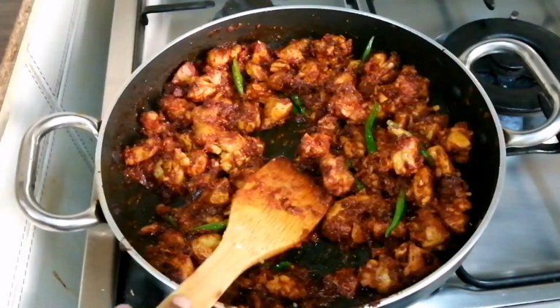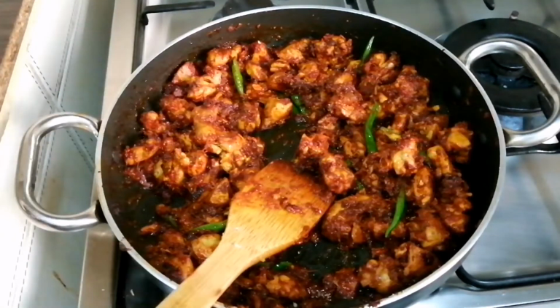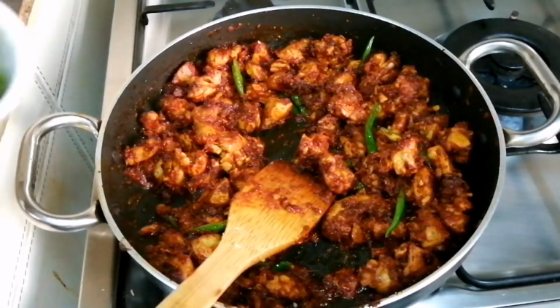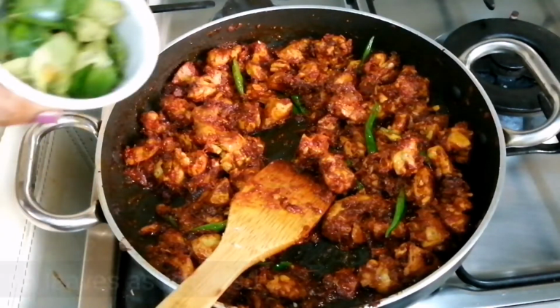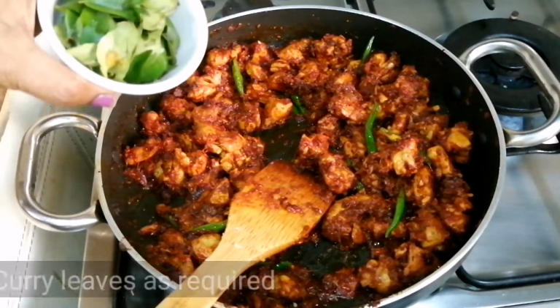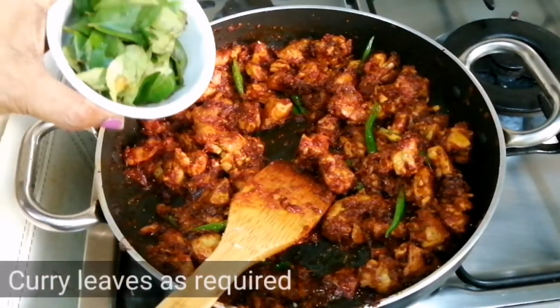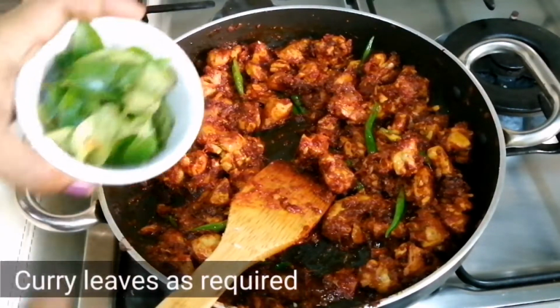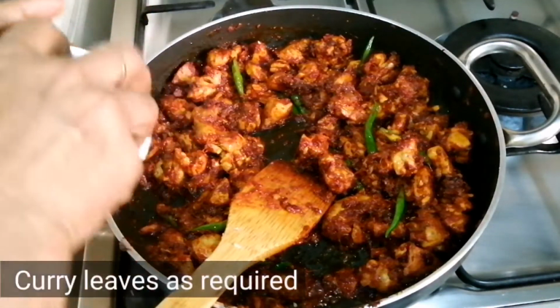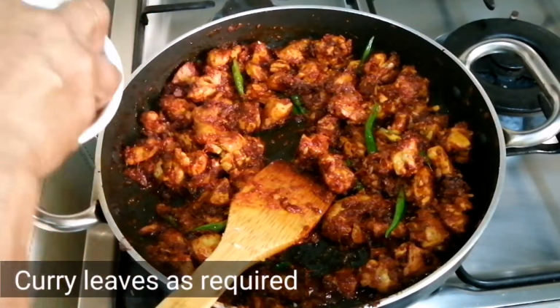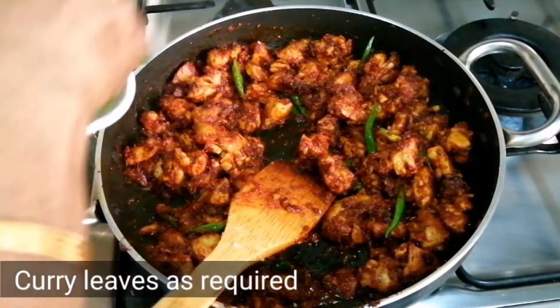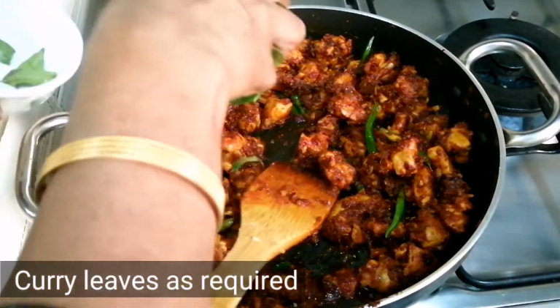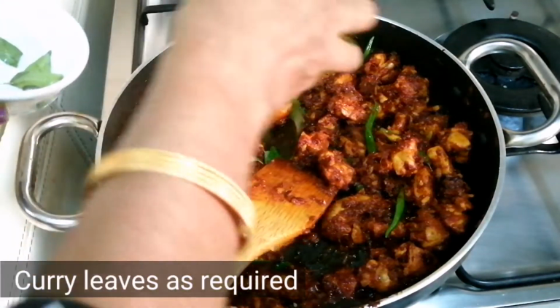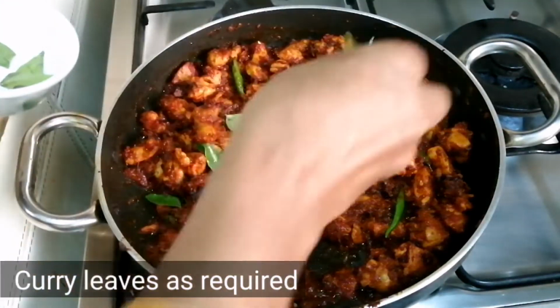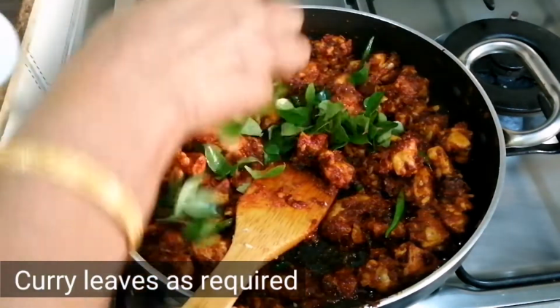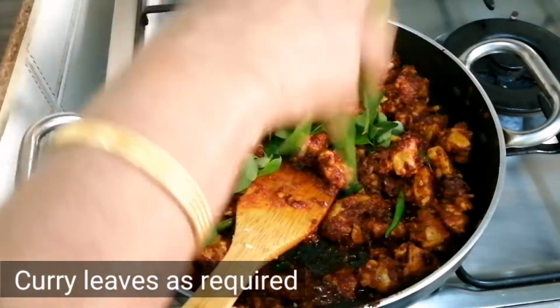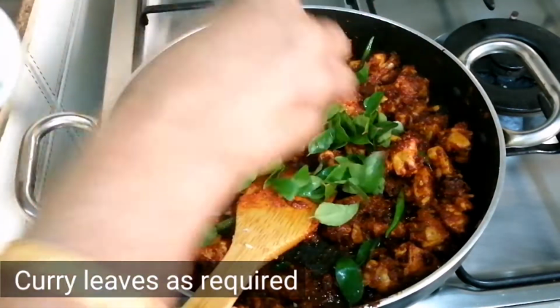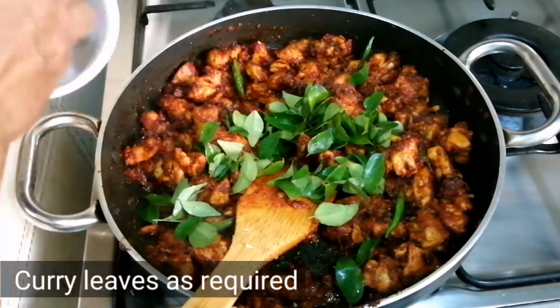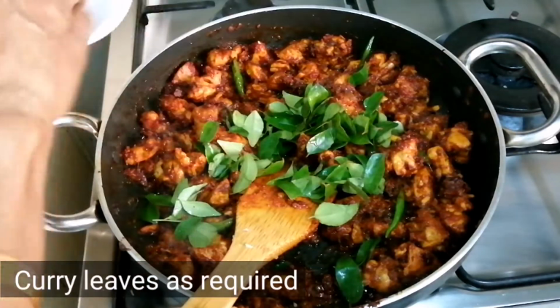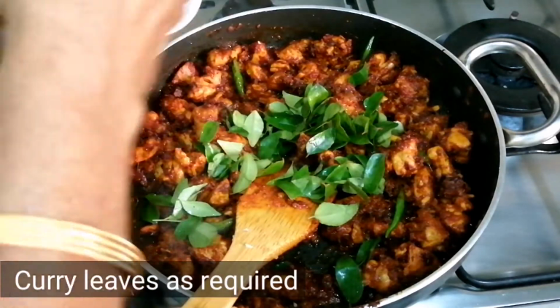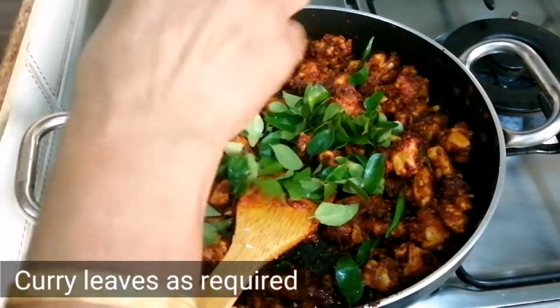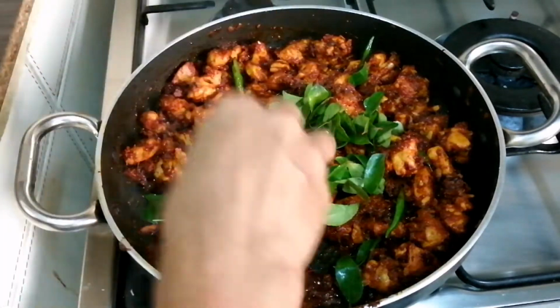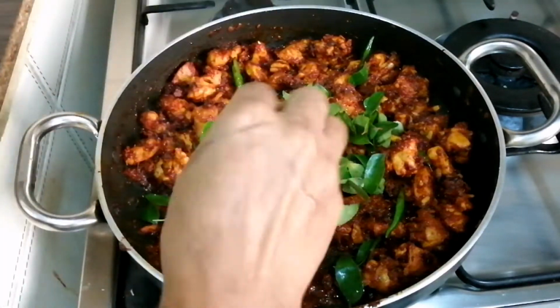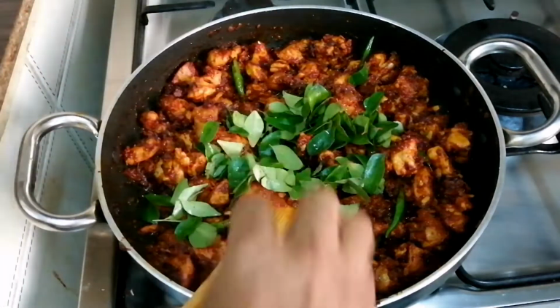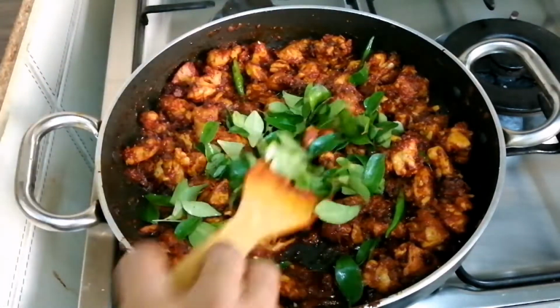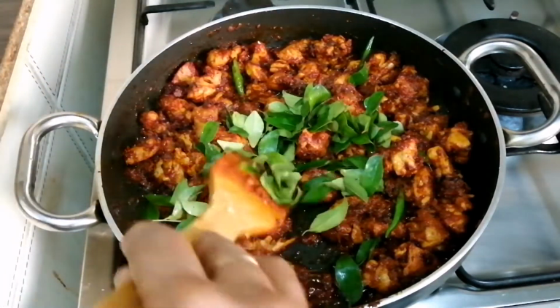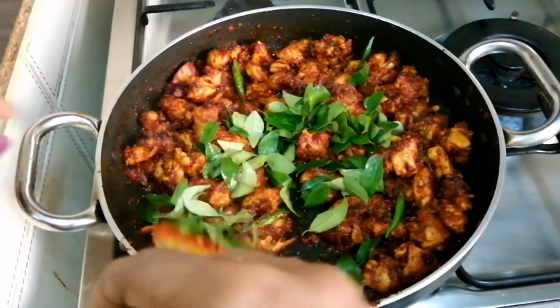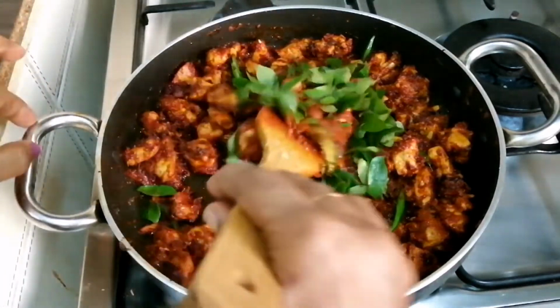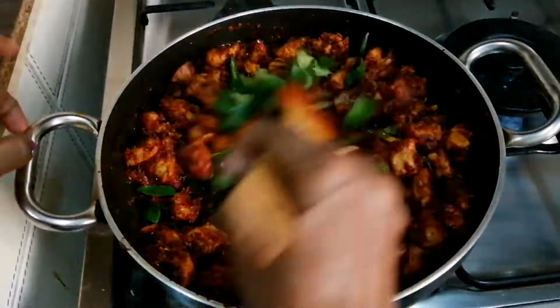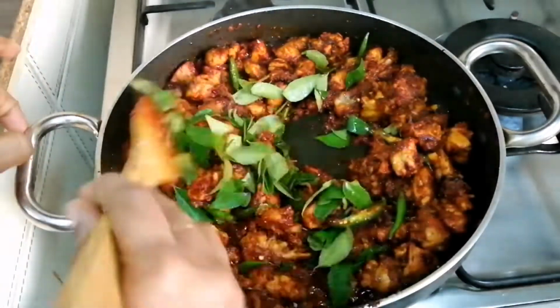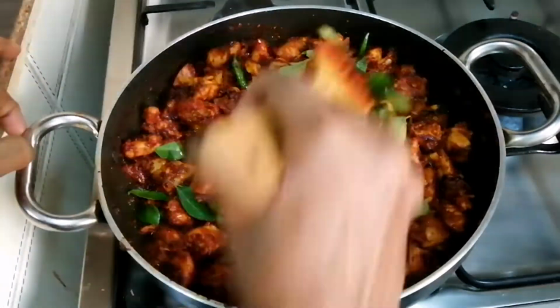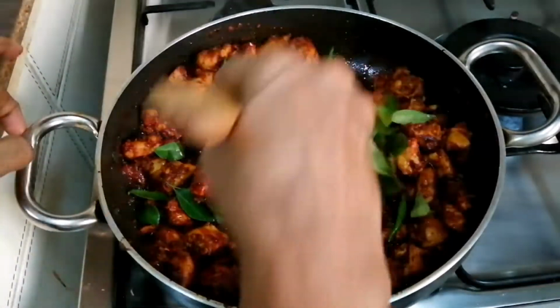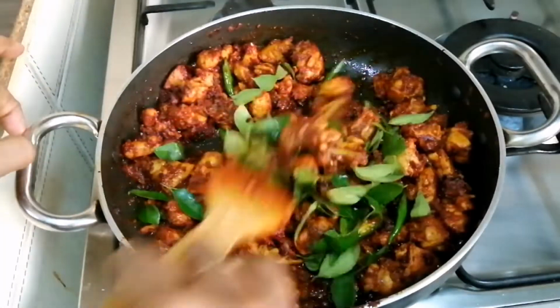I am going to make it very tasty. I will take a few minutes to finish the dish.